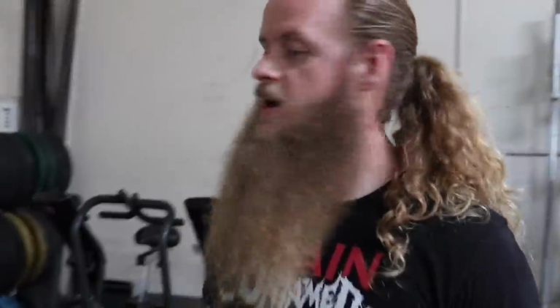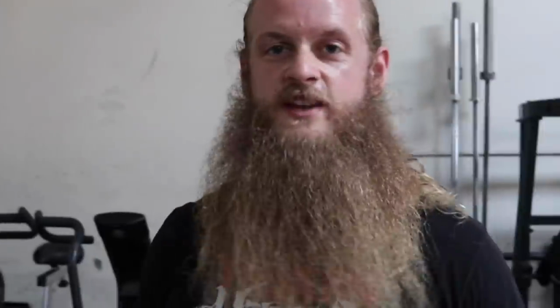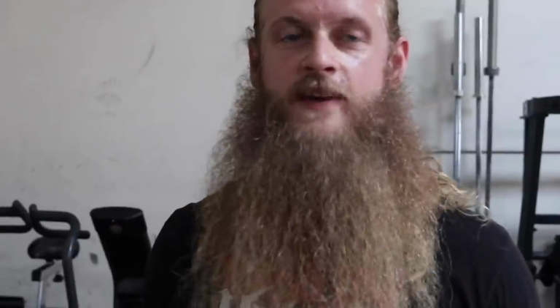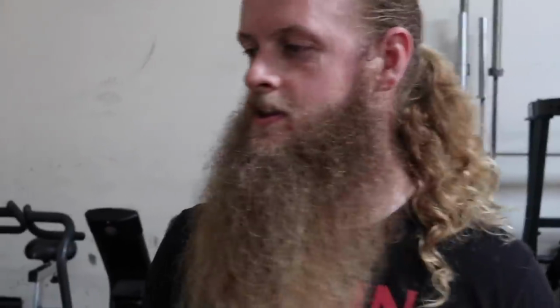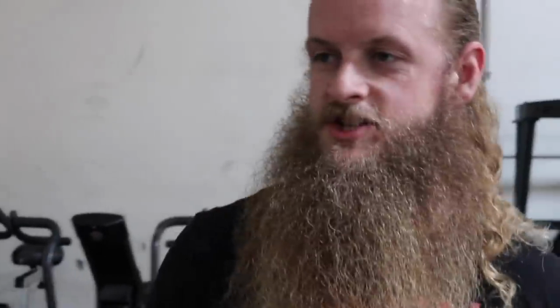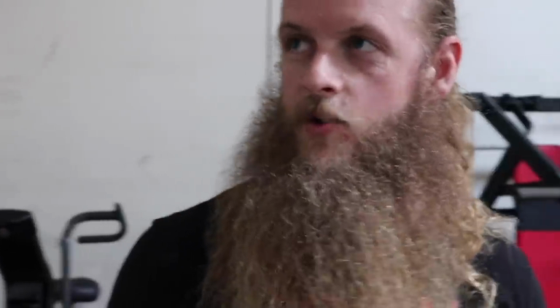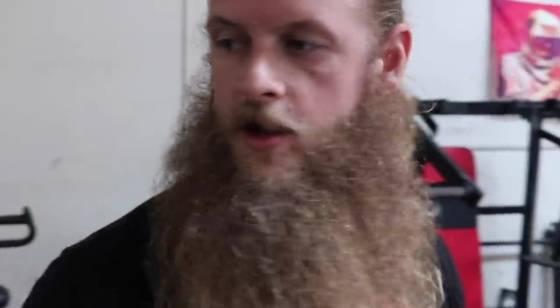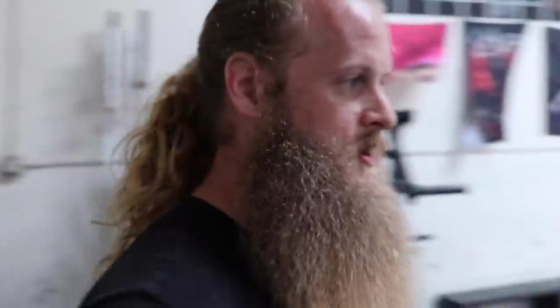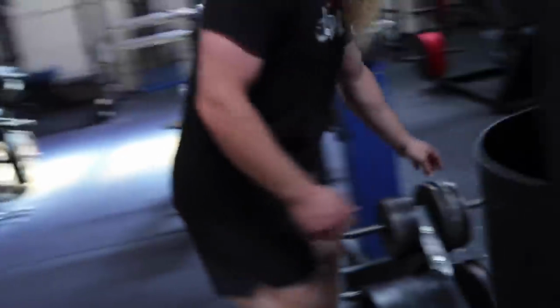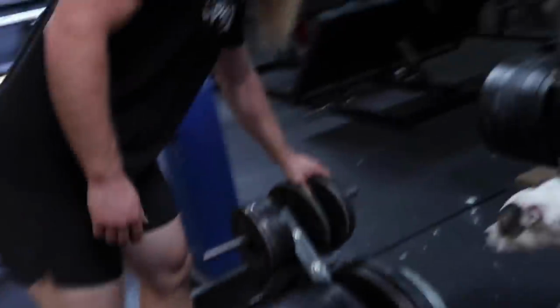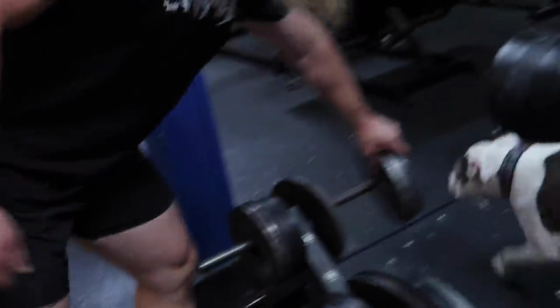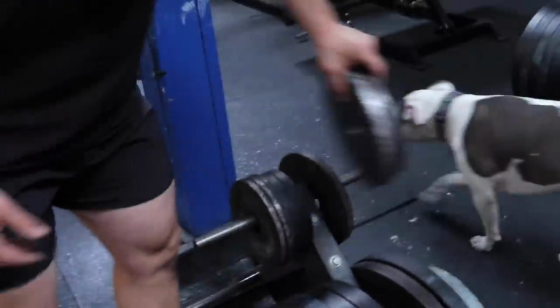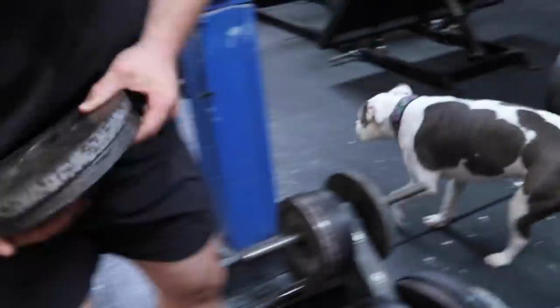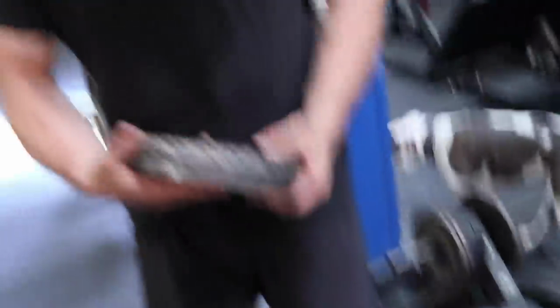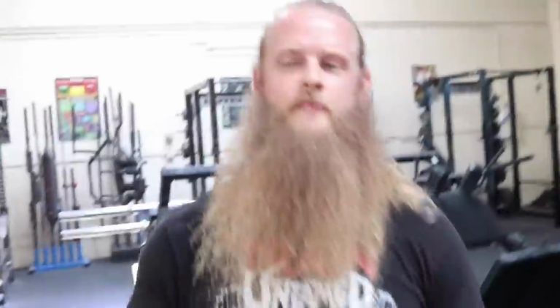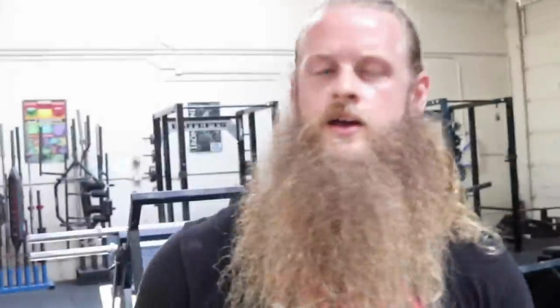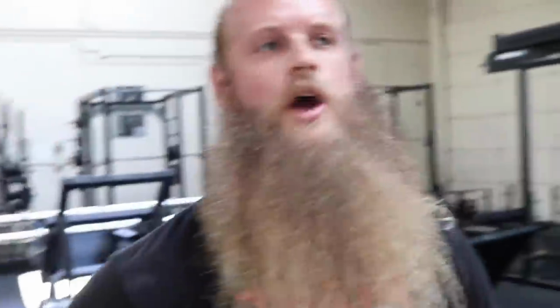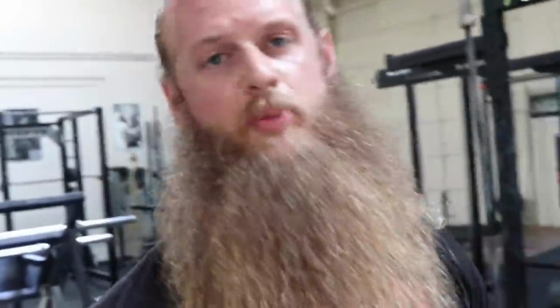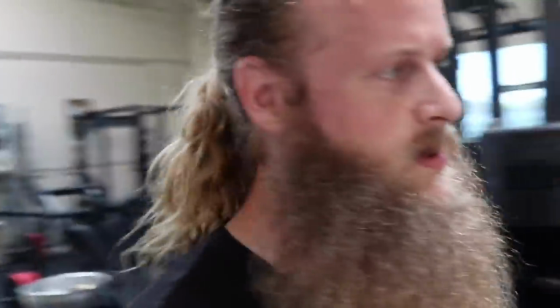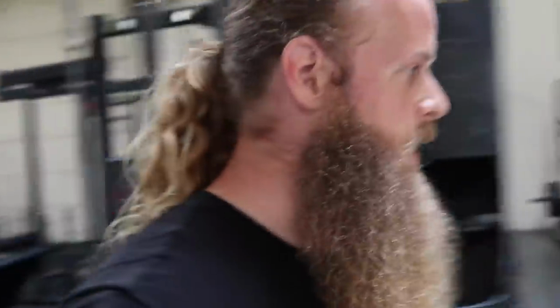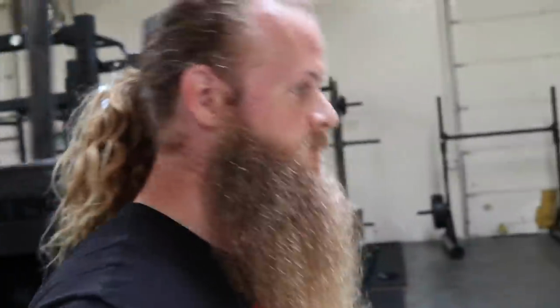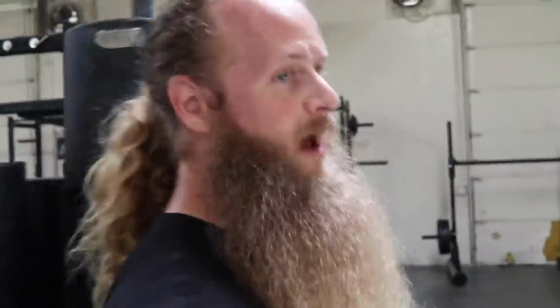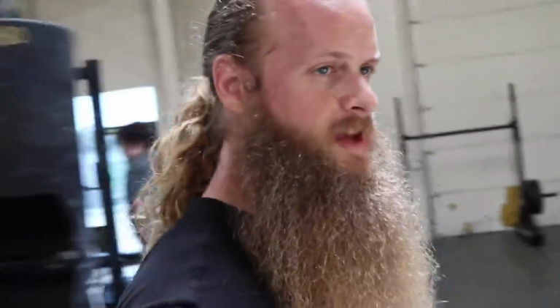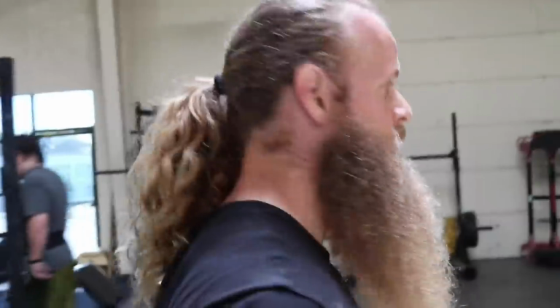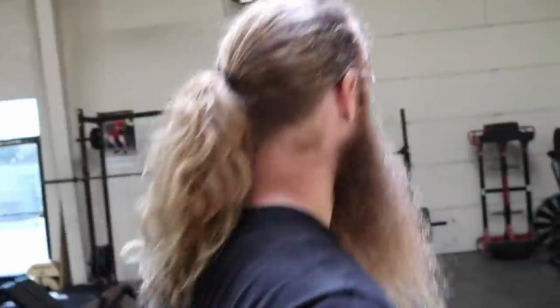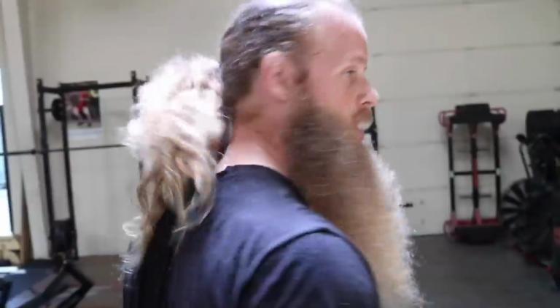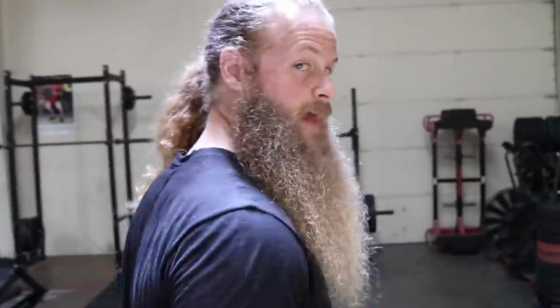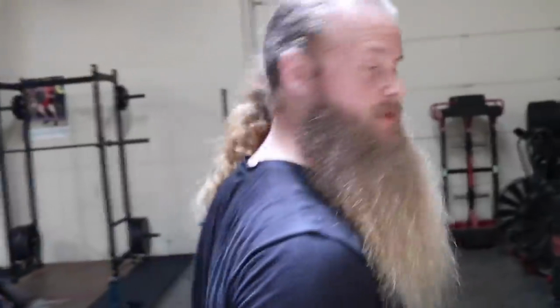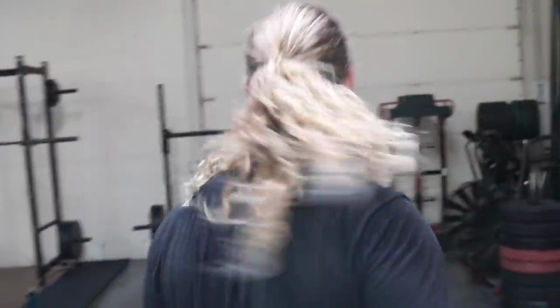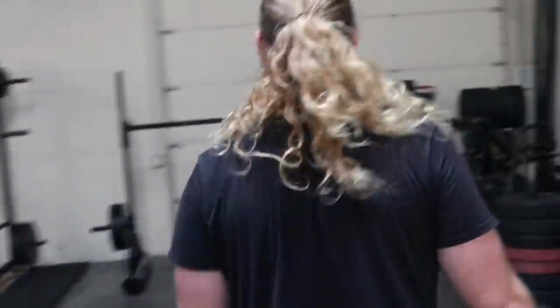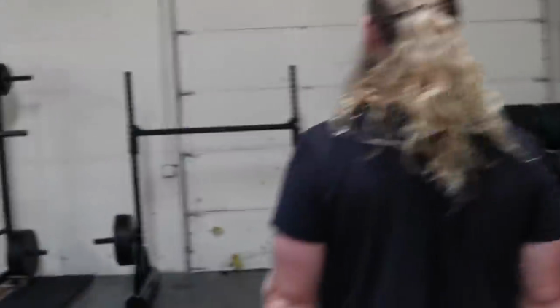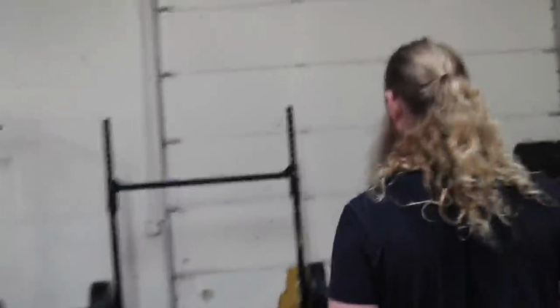Just finished with an even 600. Why not? This starts the beginning of my yoke LP. I'll be adding five pounds a week until I get to 1,000 pounds. Good idea.